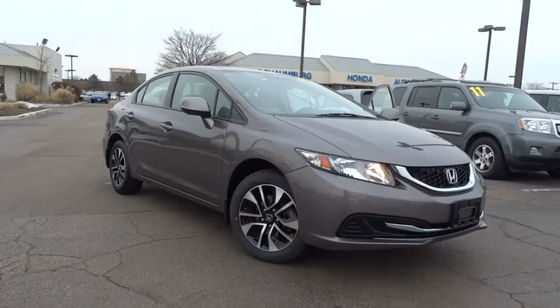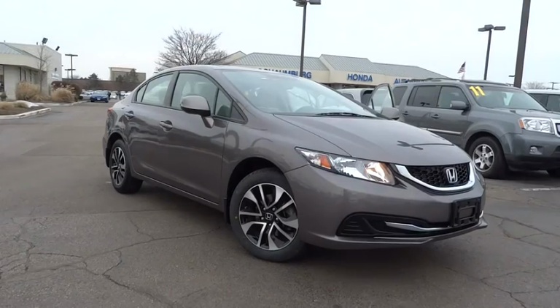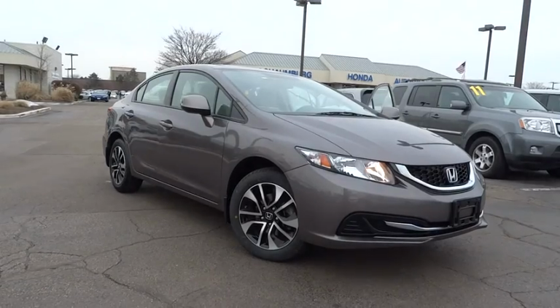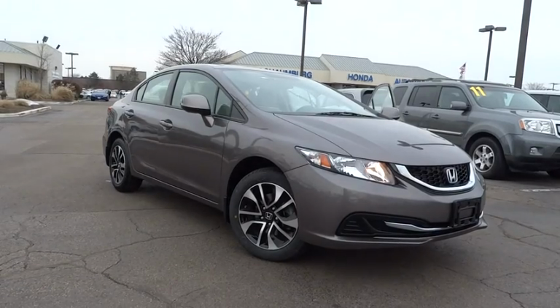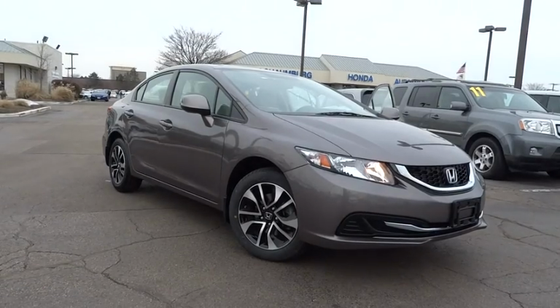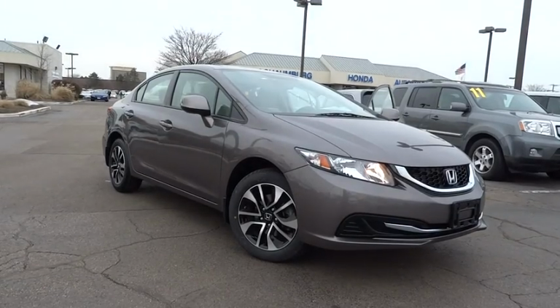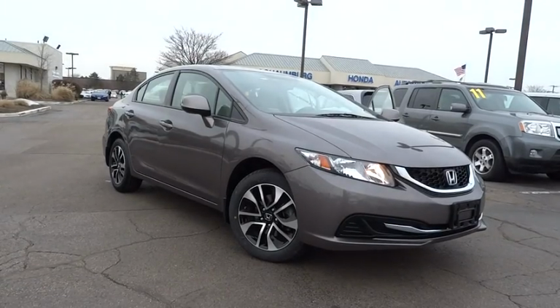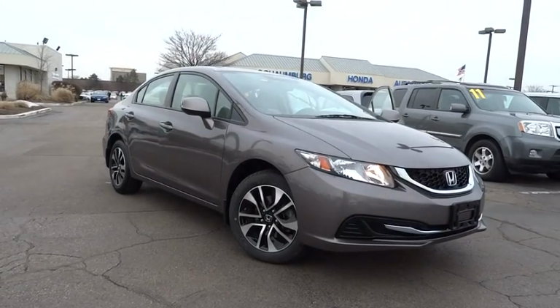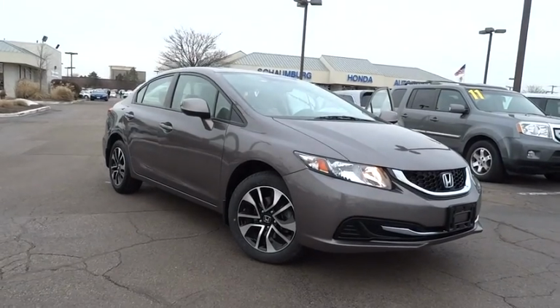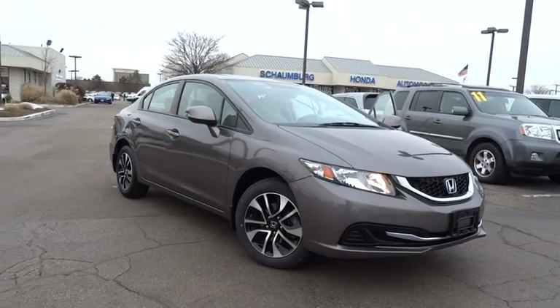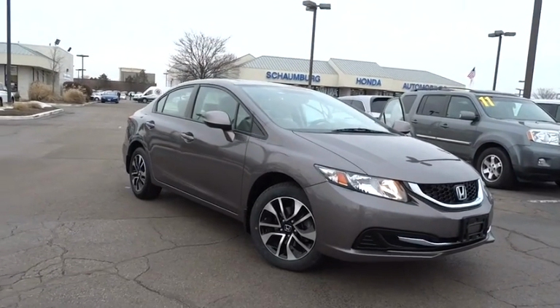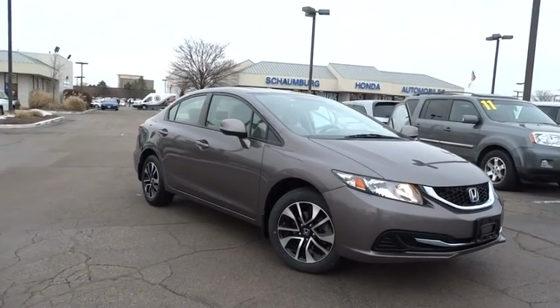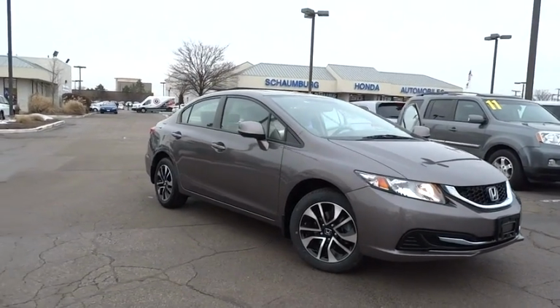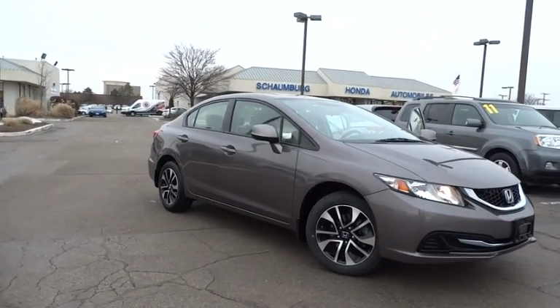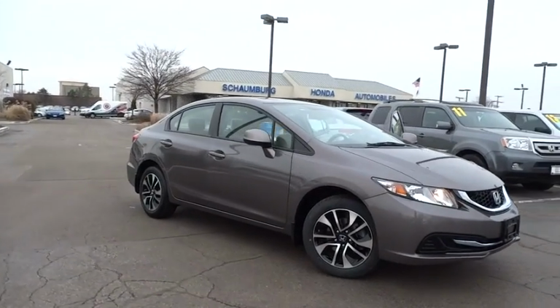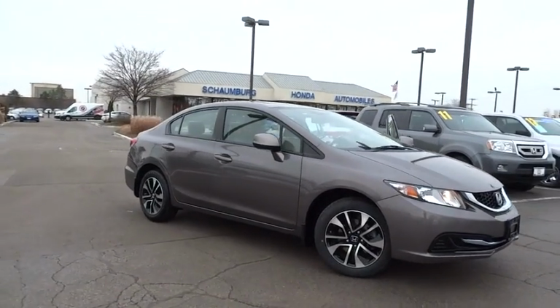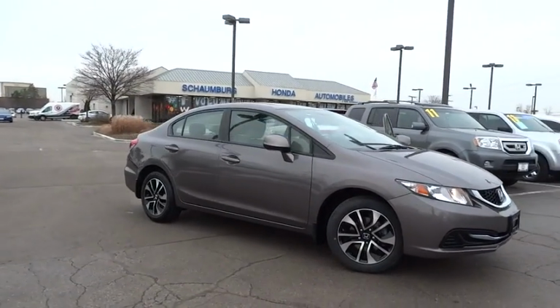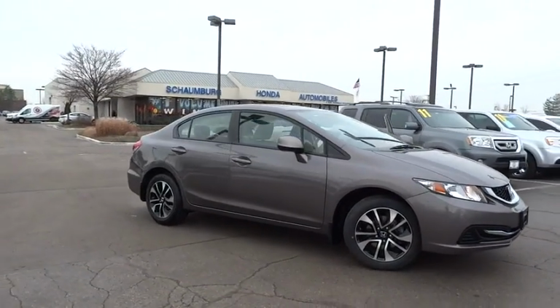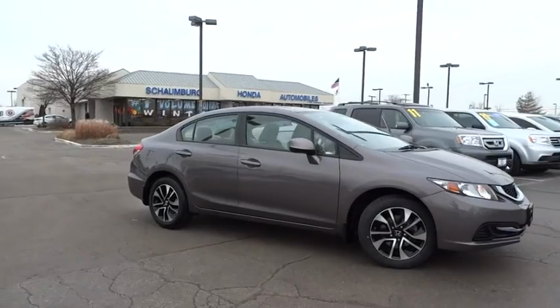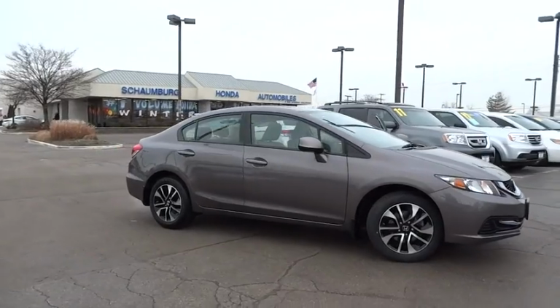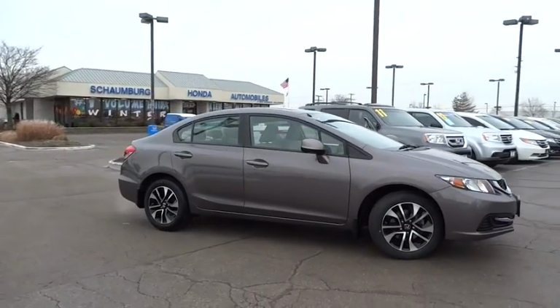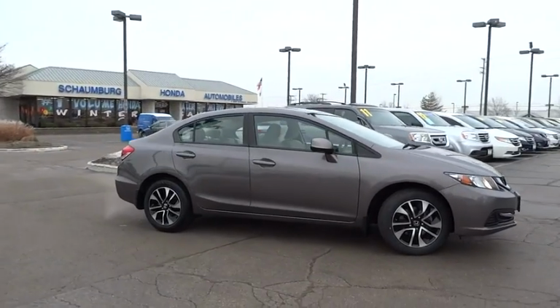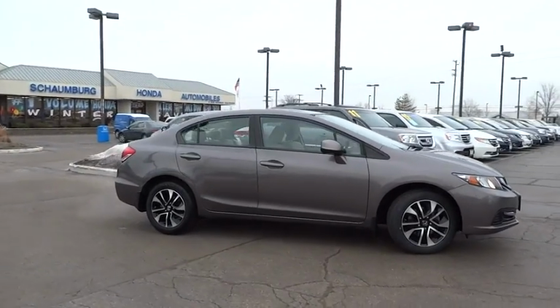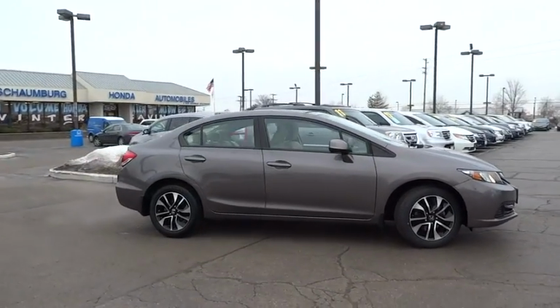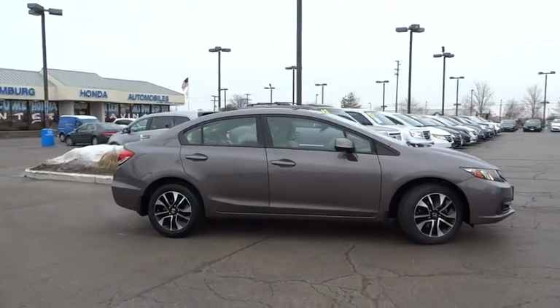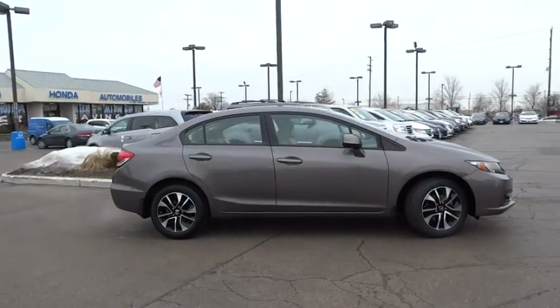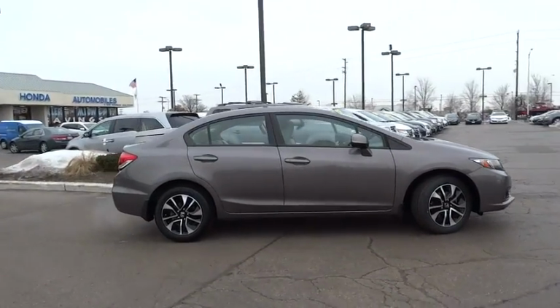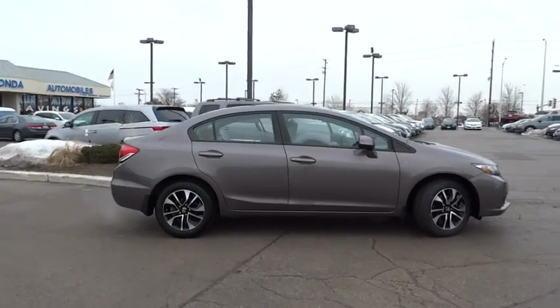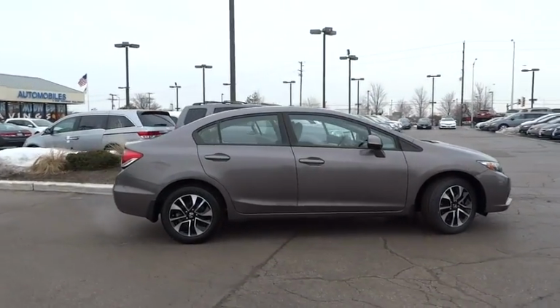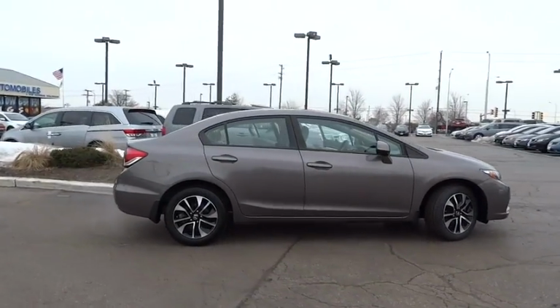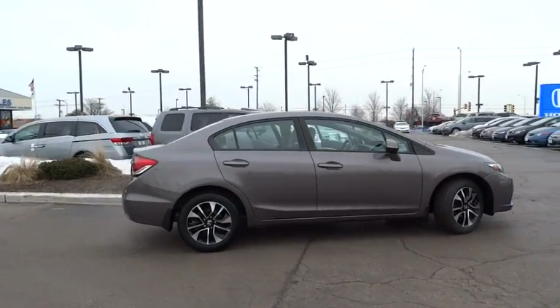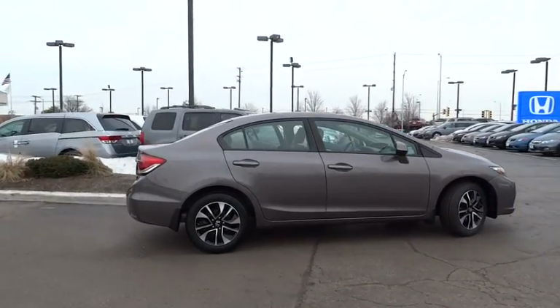The 2013 Honda Civic. Practical, awesome gas mileage, and incredibly reliable. Here are some of this vehicle's great options.